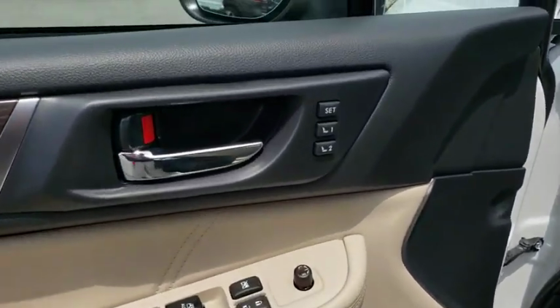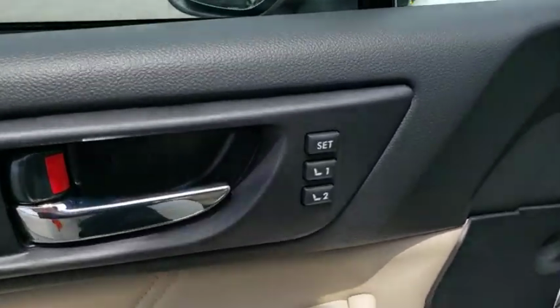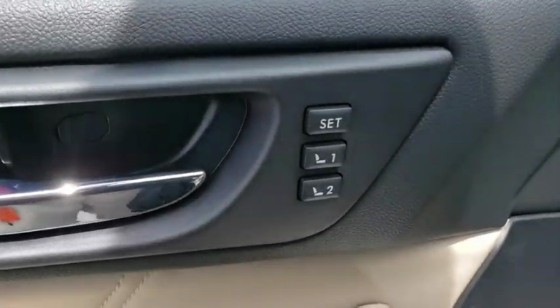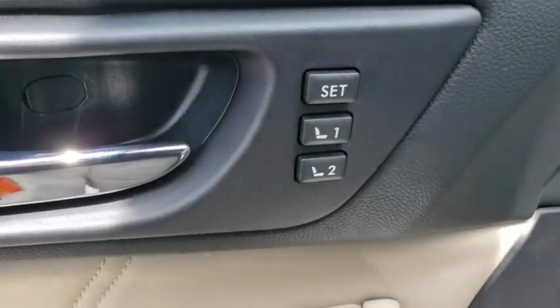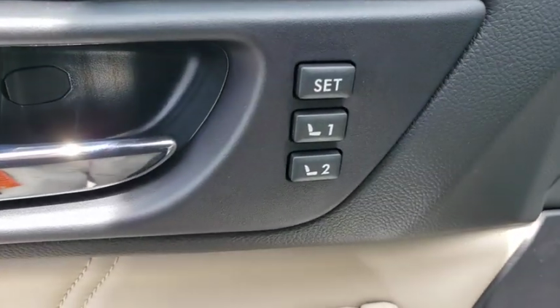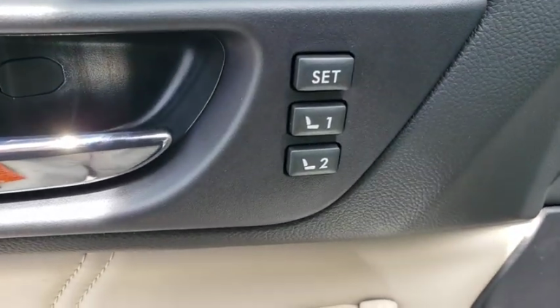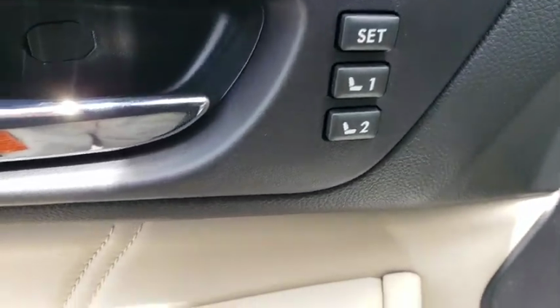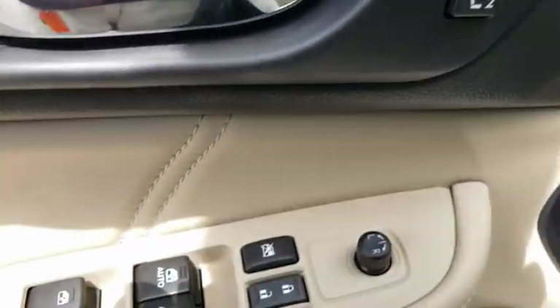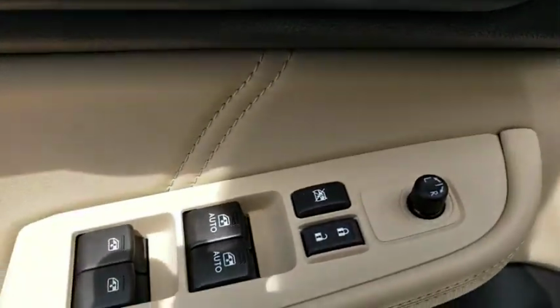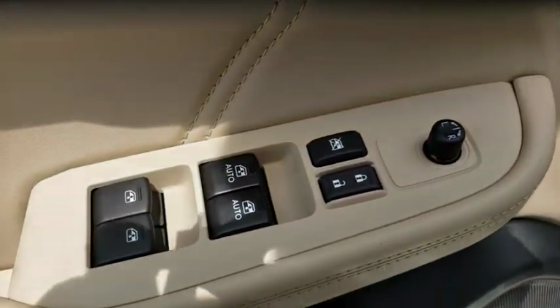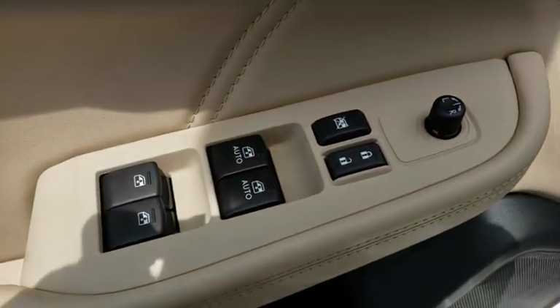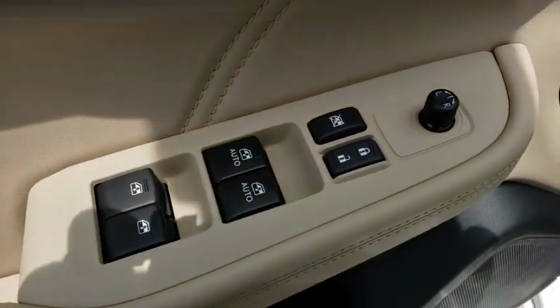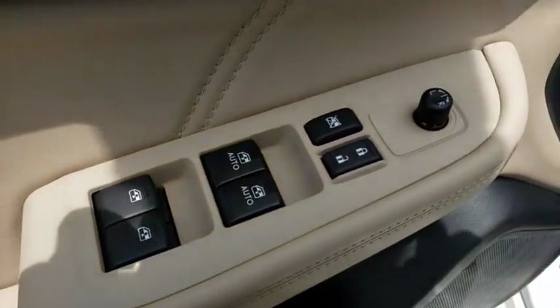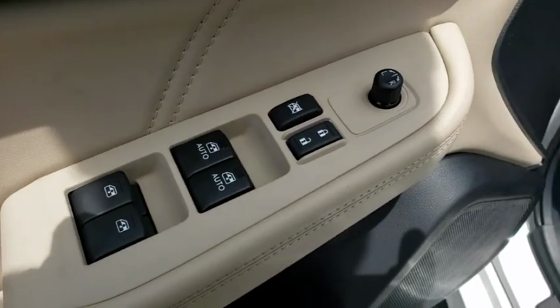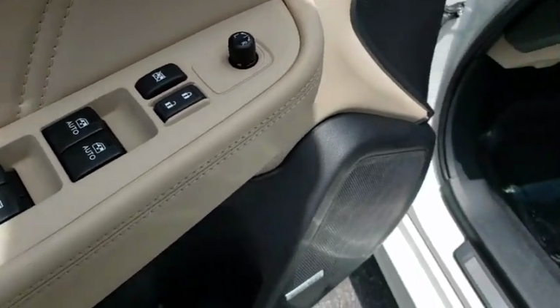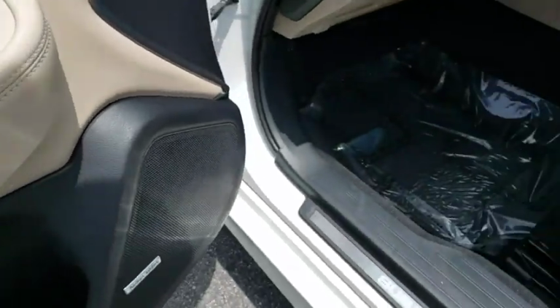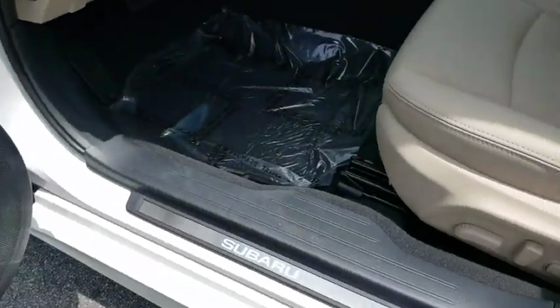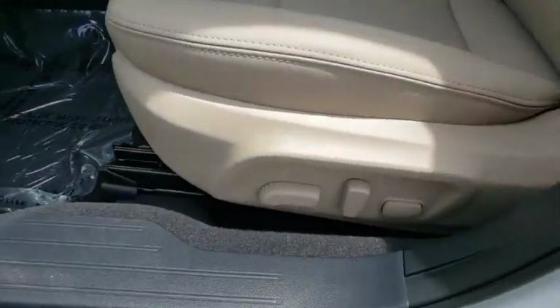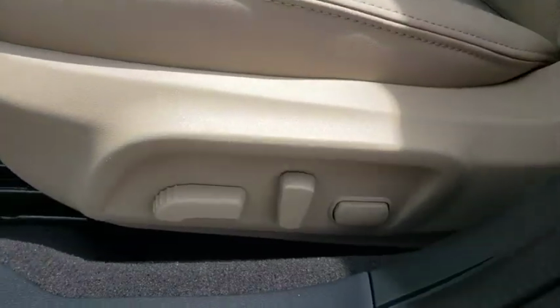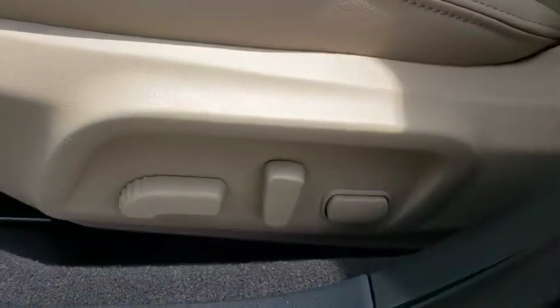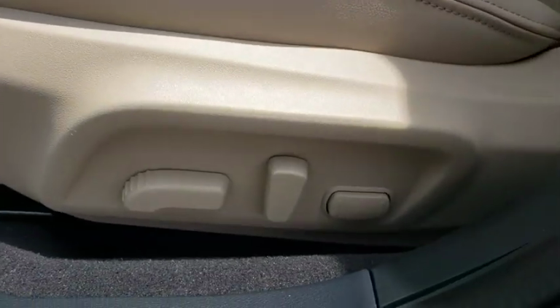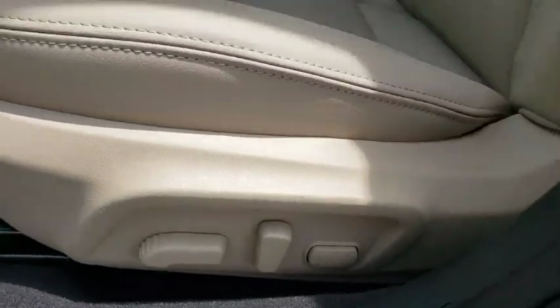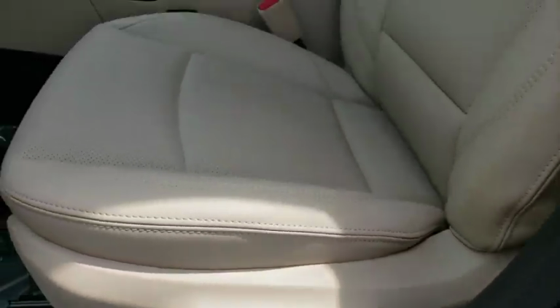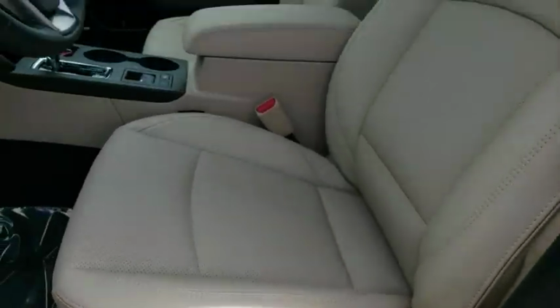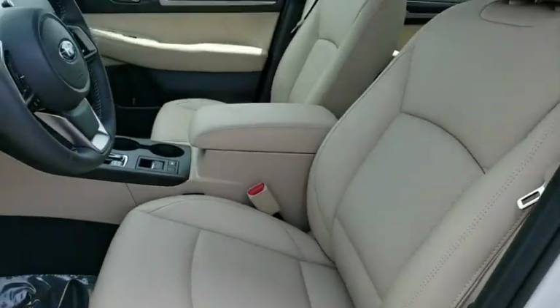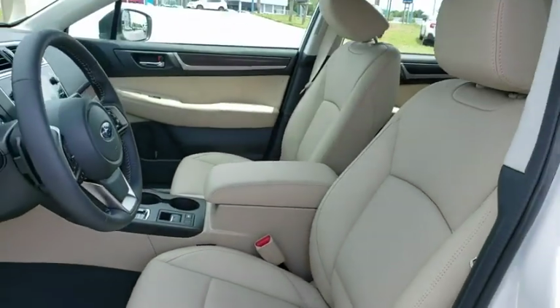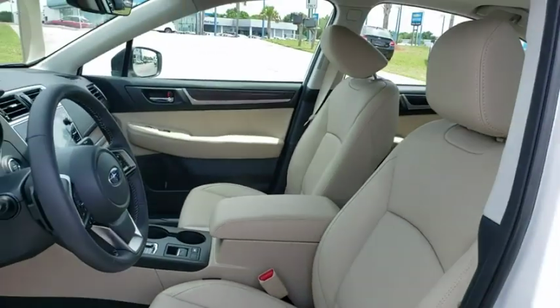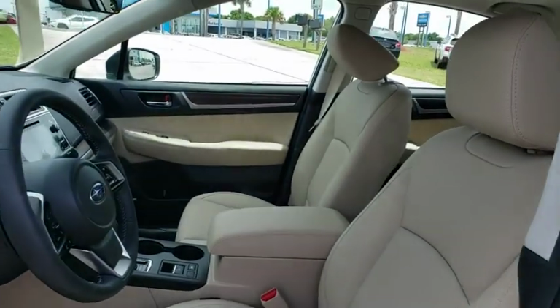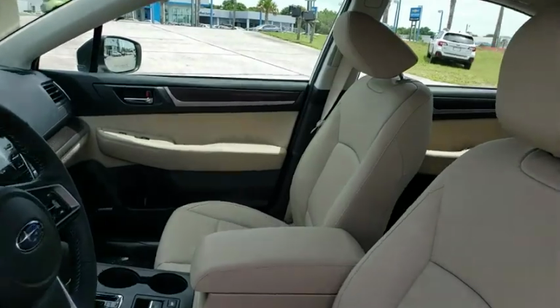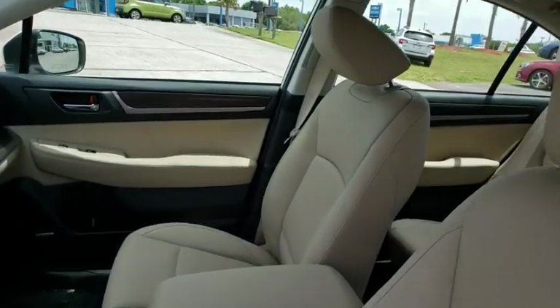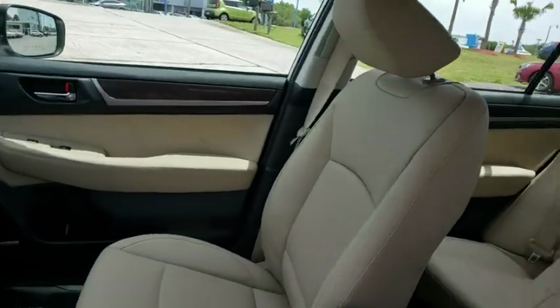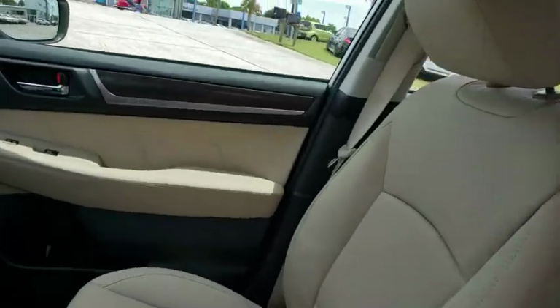Leather wrapped steering wheel, Bluetooth, adjustable steering wheel, power steering, floor mats, keyless start, cruise control, aluminum wheels, auto dimming rear view mirror, four-wheel disc brakes.